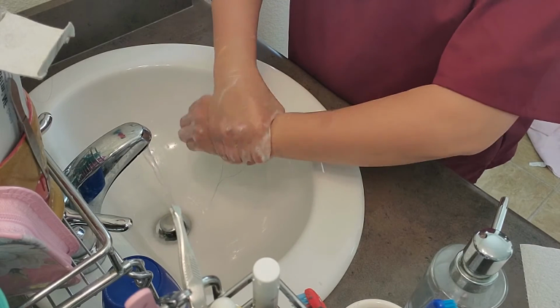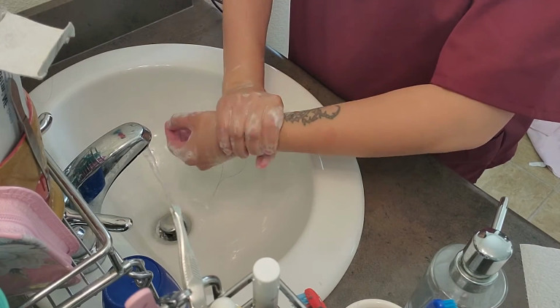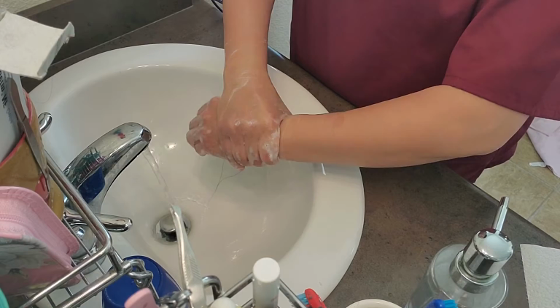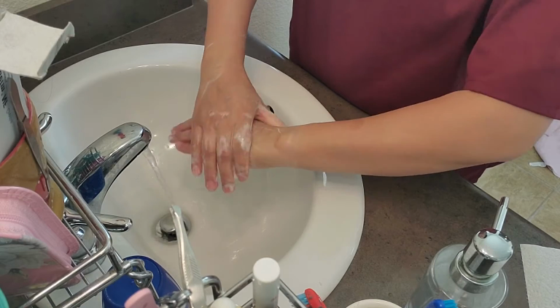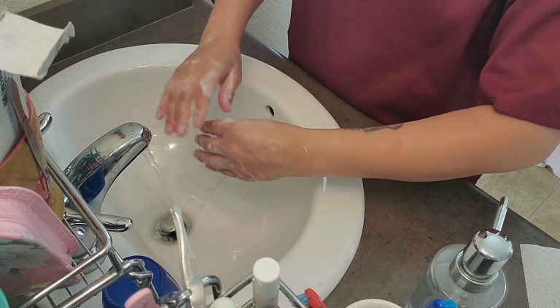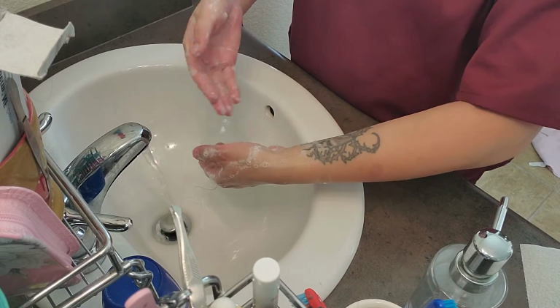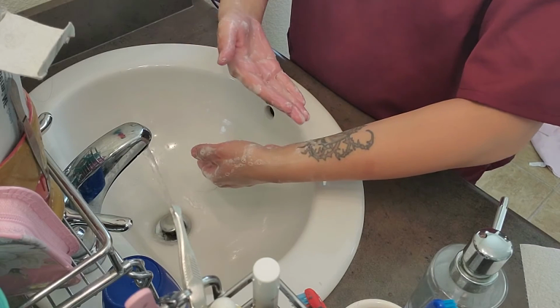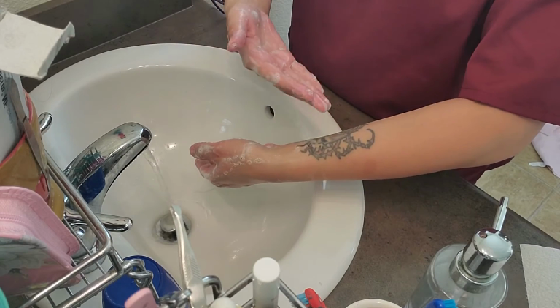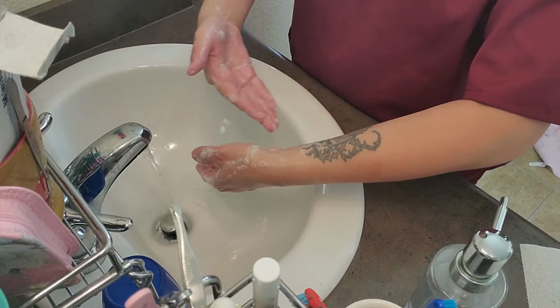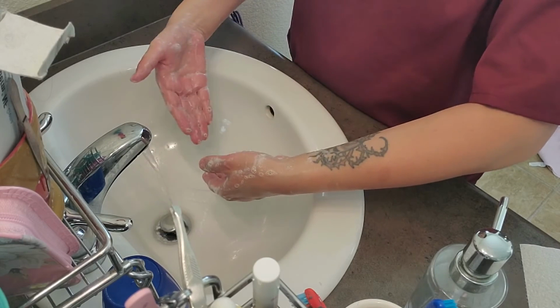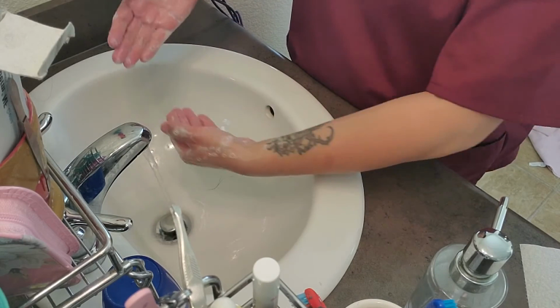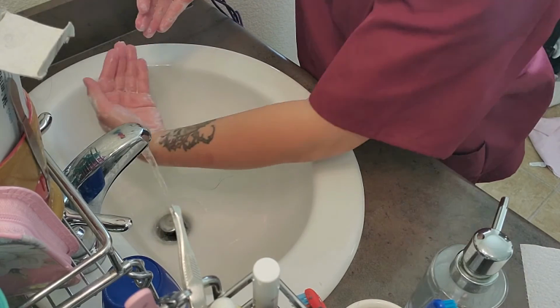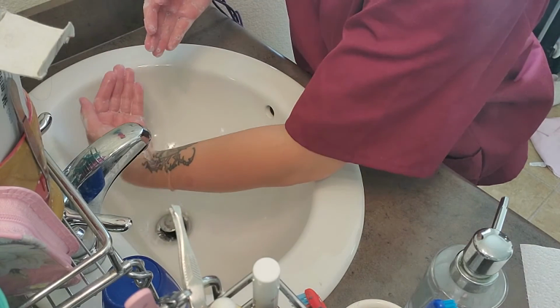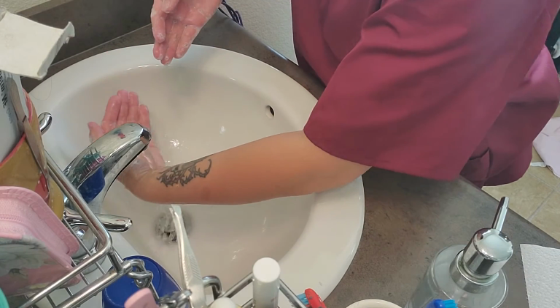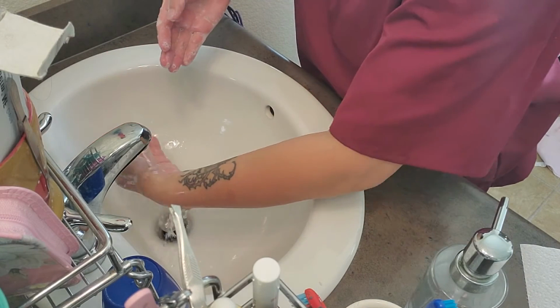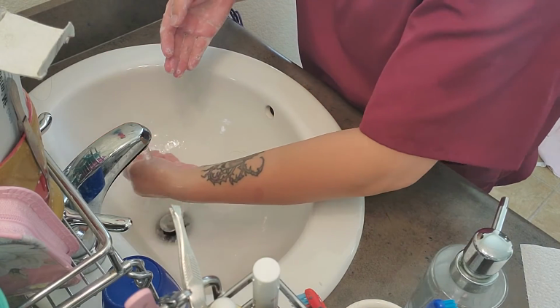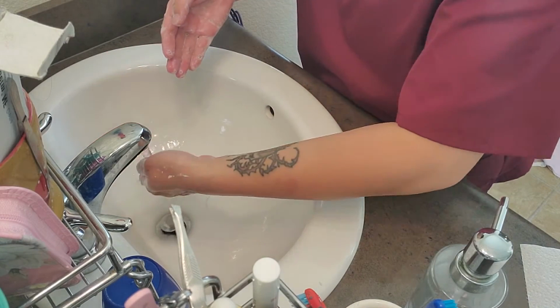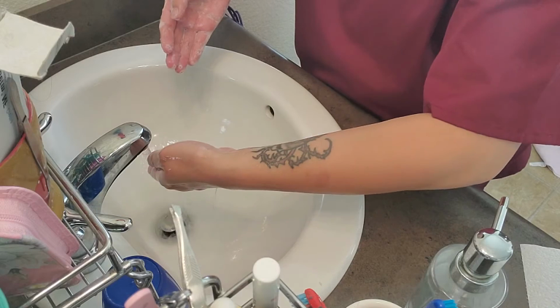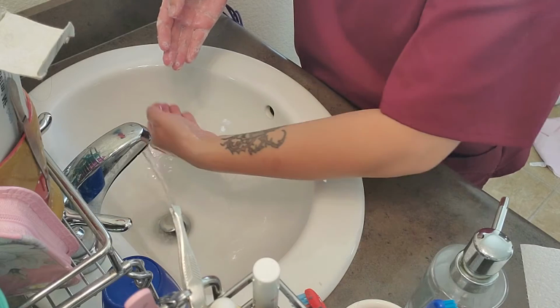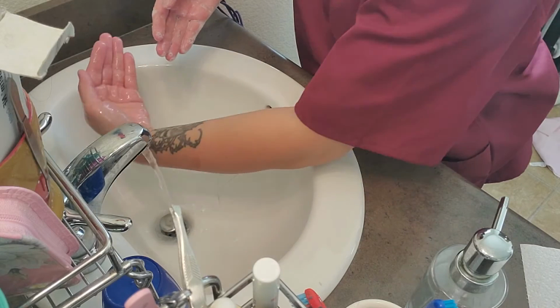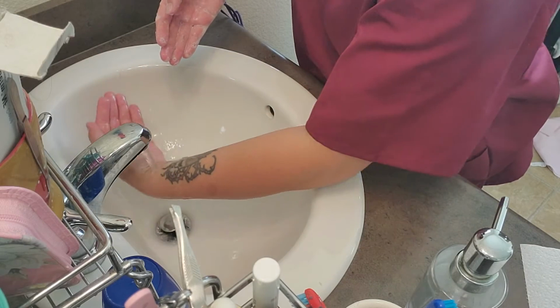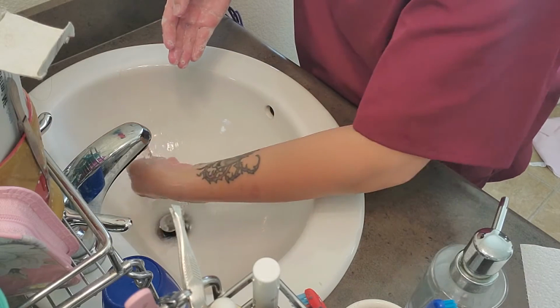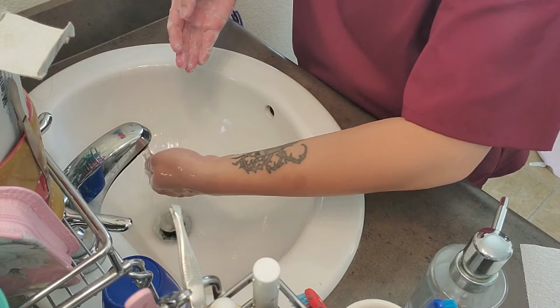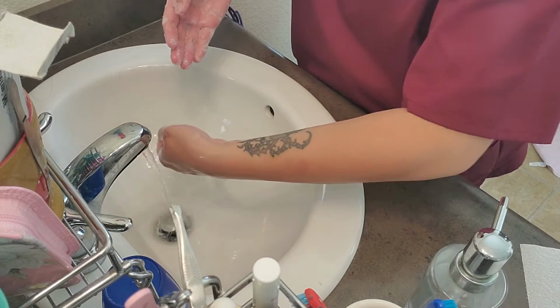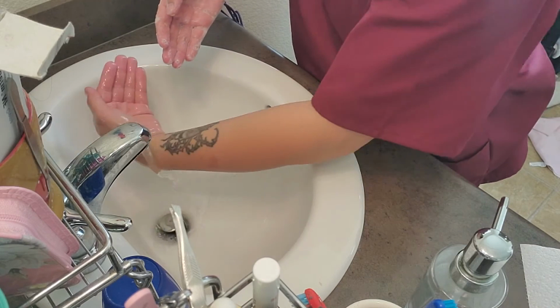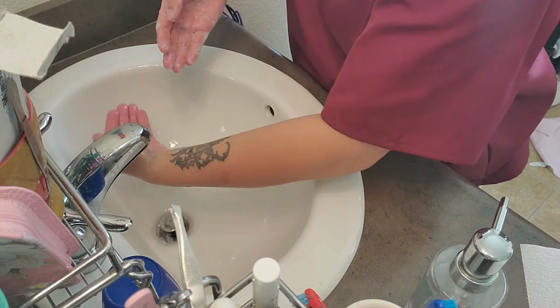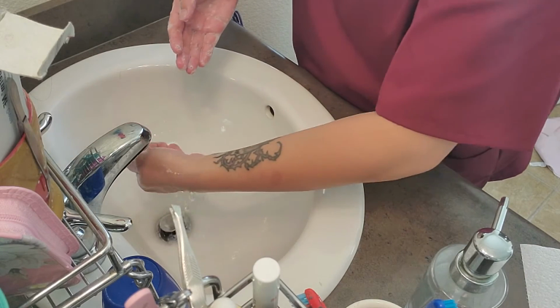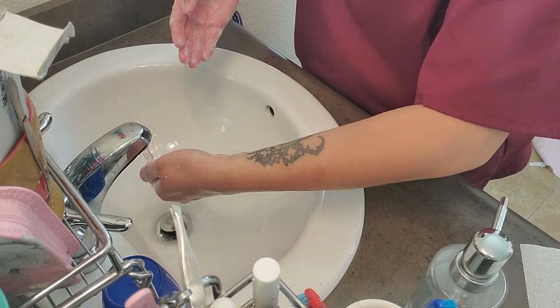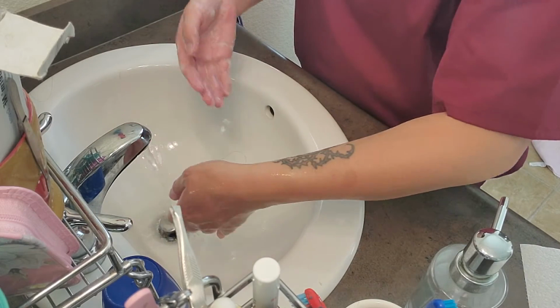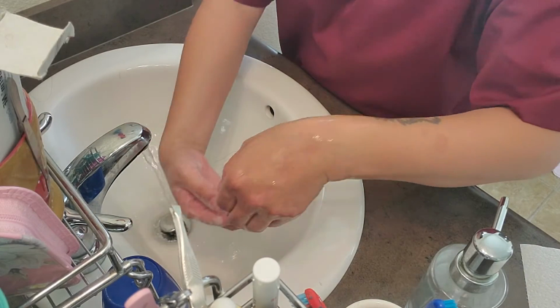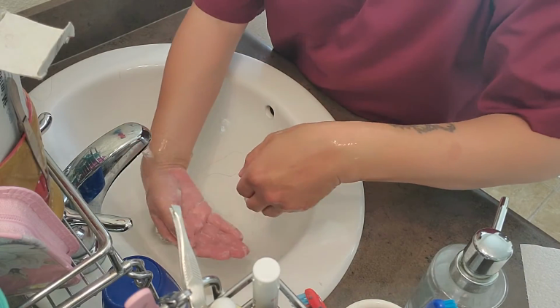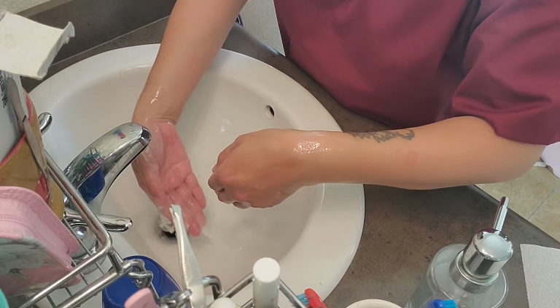When you rinse, you want to rinse from the wrist down.